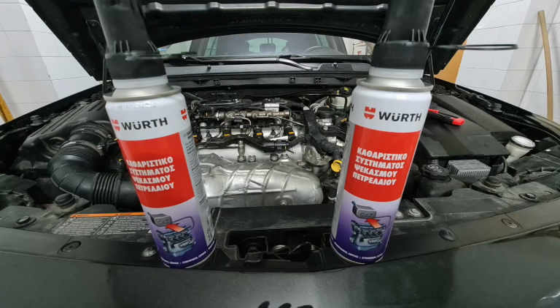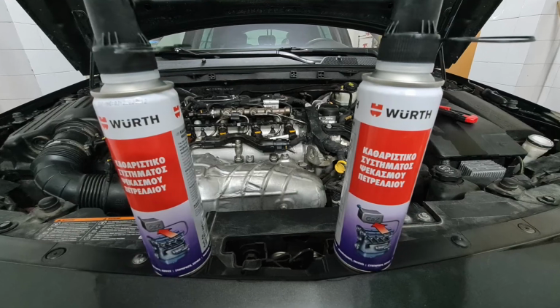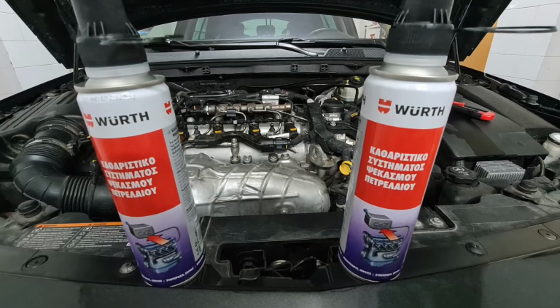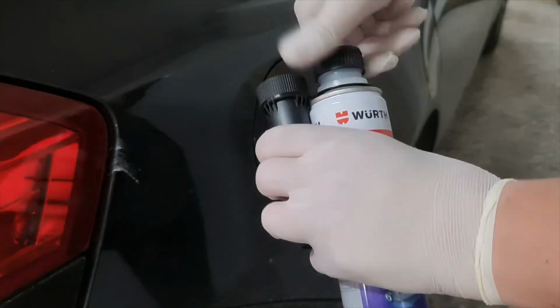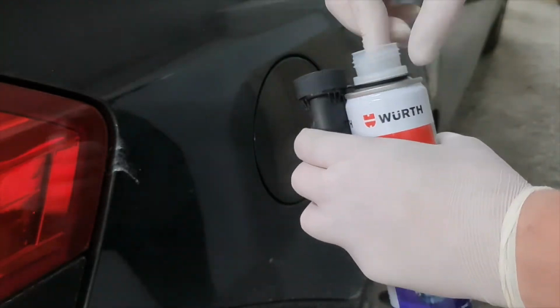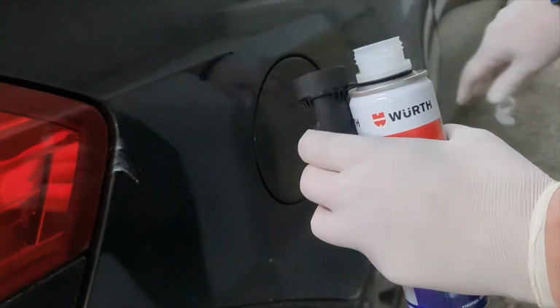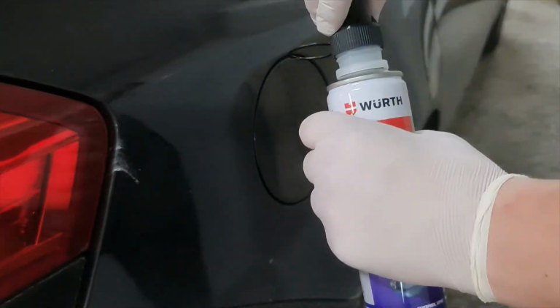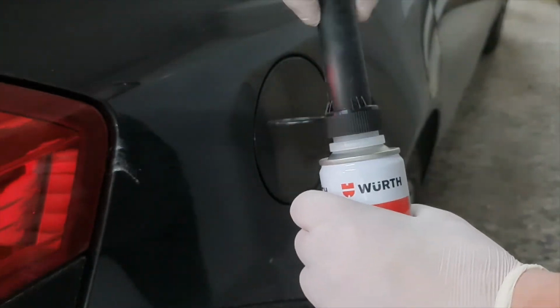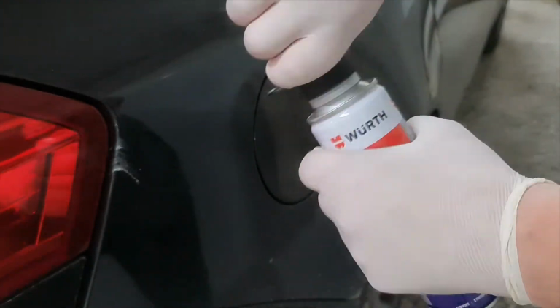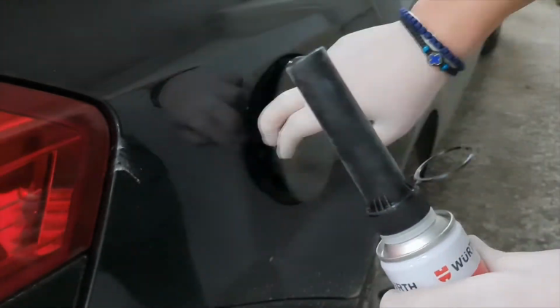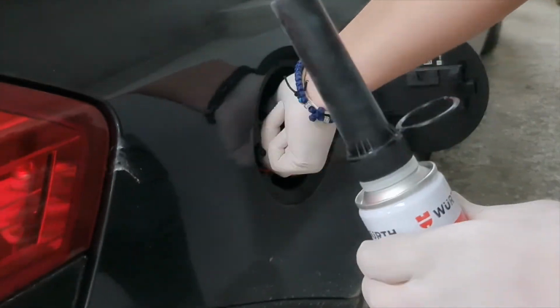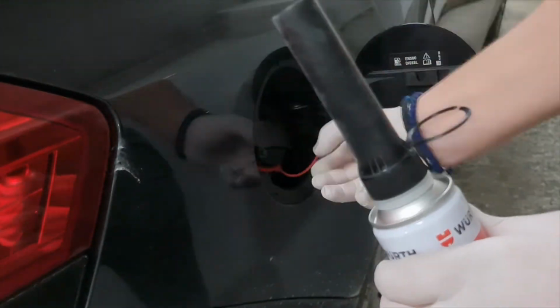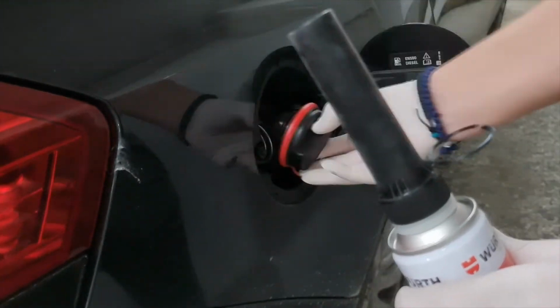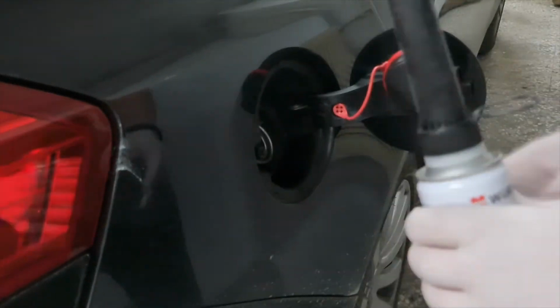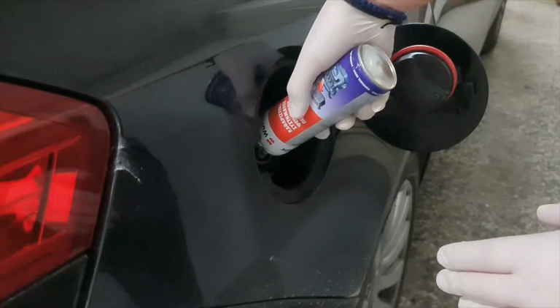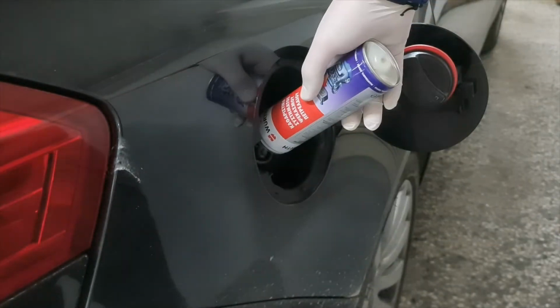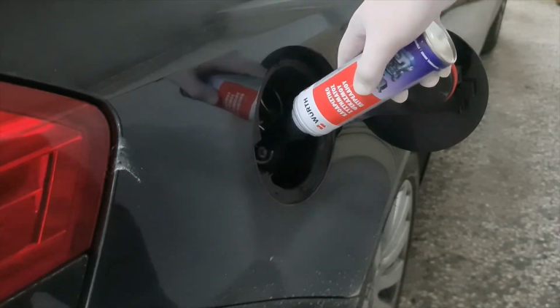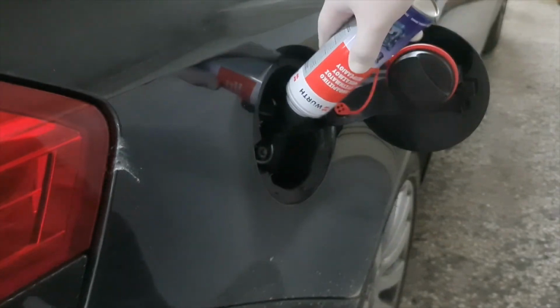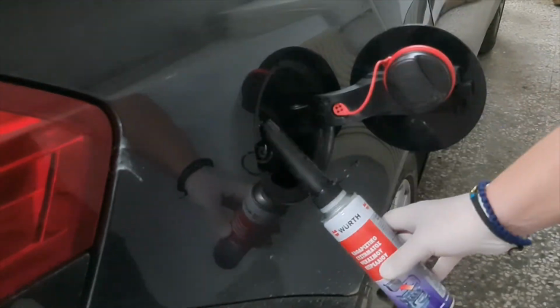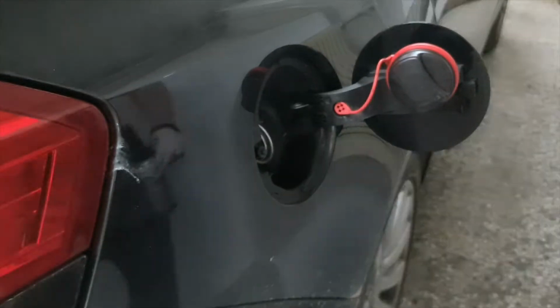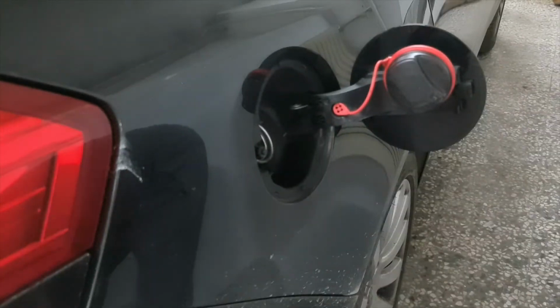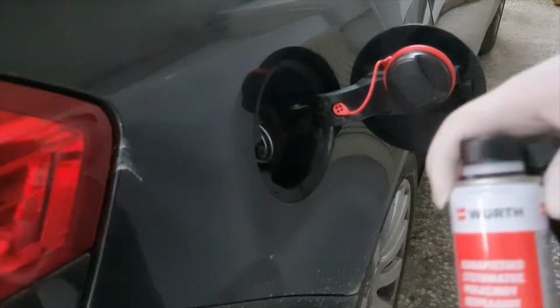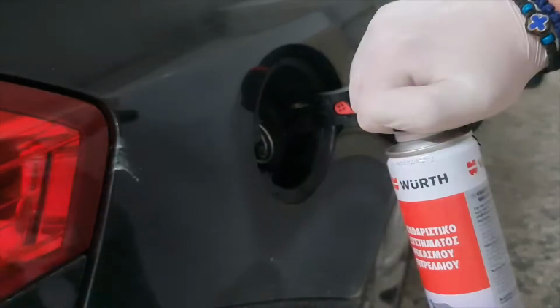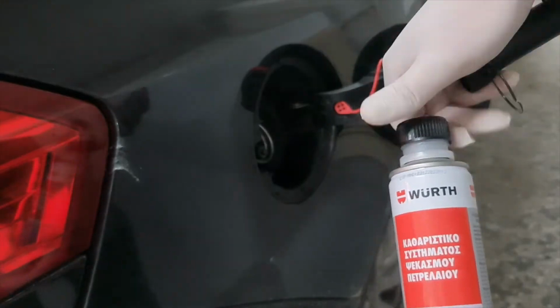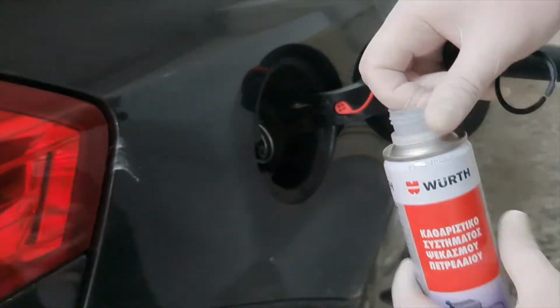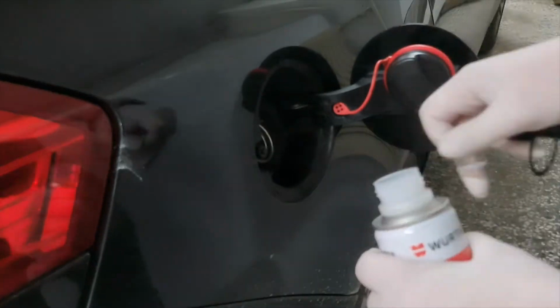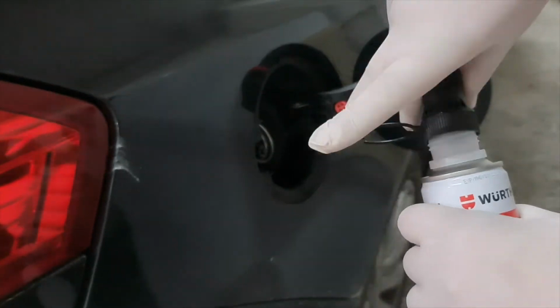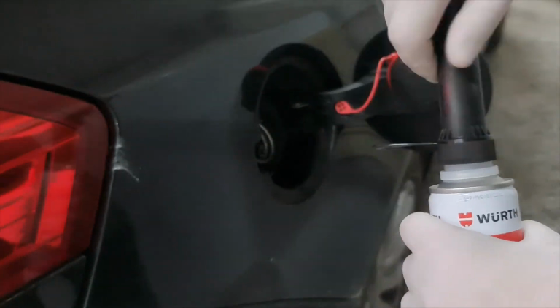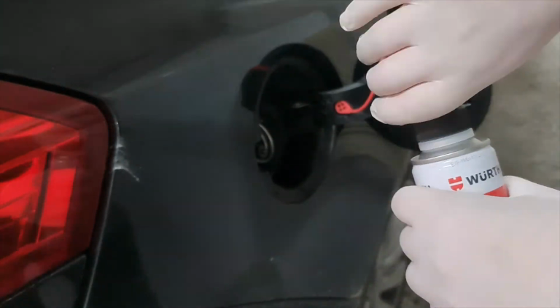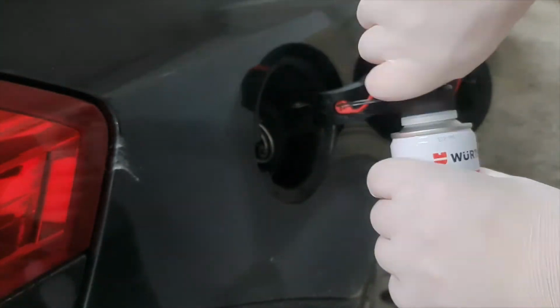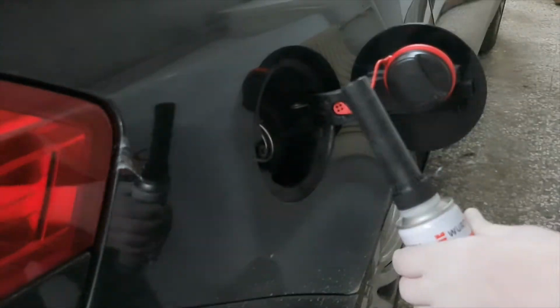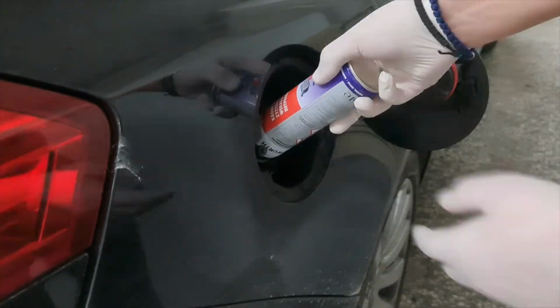Hello! In the previous video, Injector Overflow Test Part 1, we measured the overflow quantity for each injector. After pouring Wirth fuel system cleaner, we drove about 300 km, and now we will test the injector overflow again to see if there is some improvement.